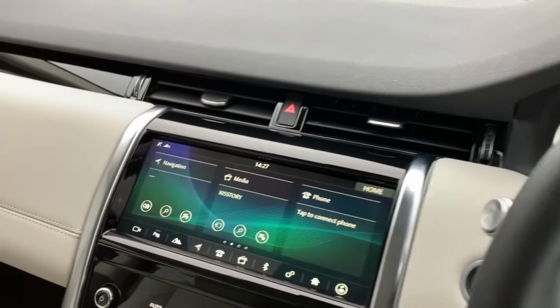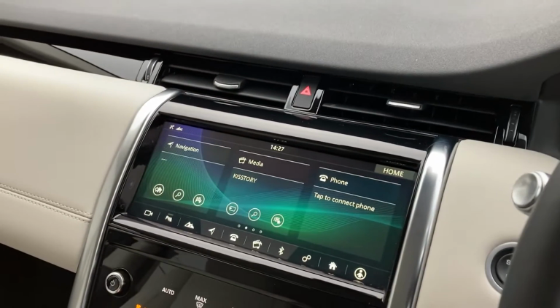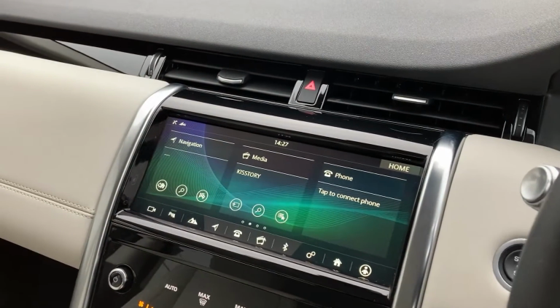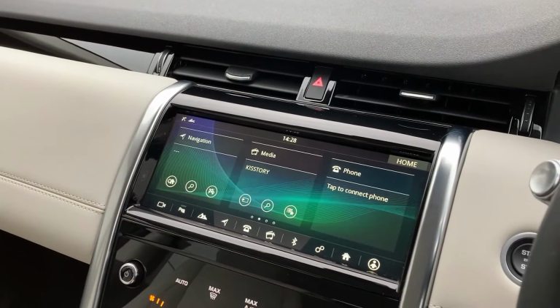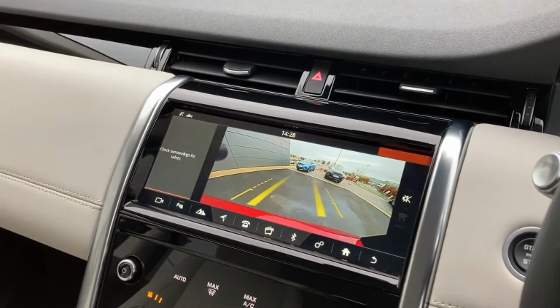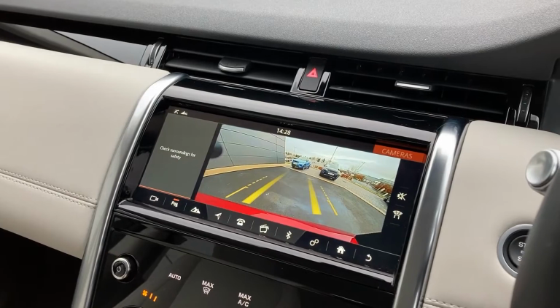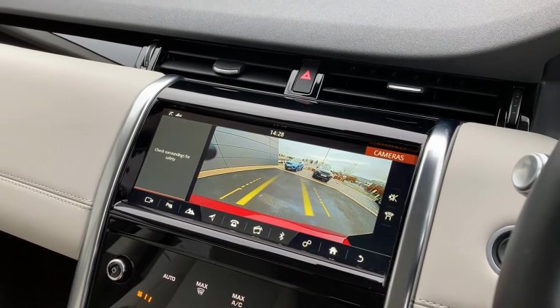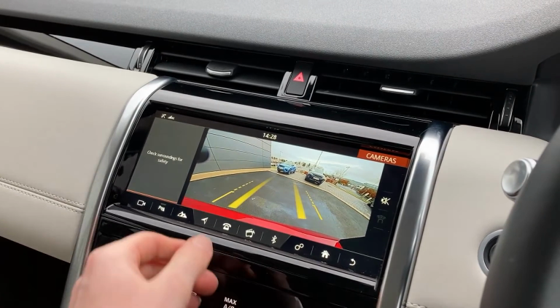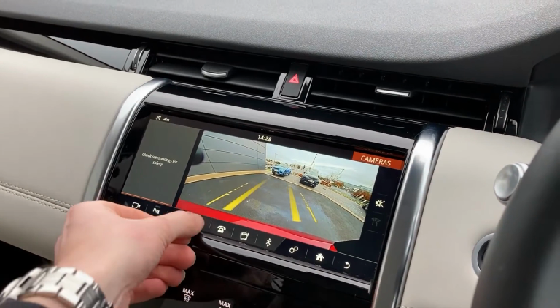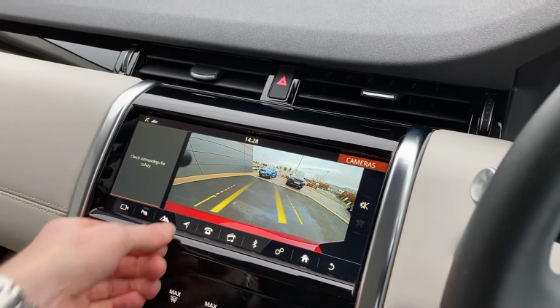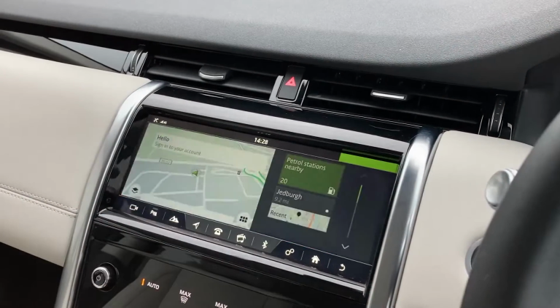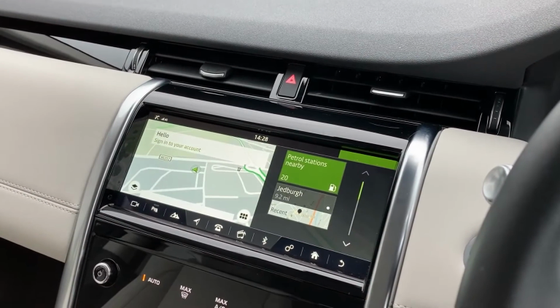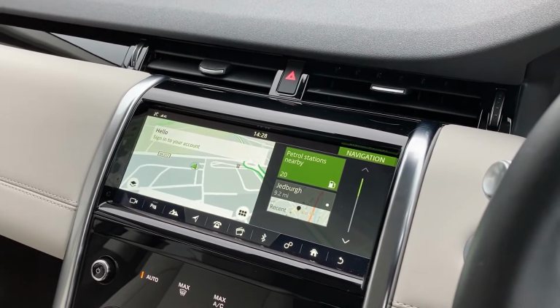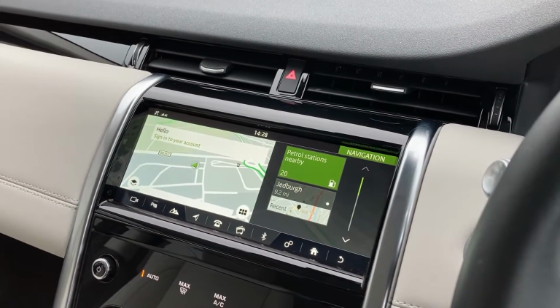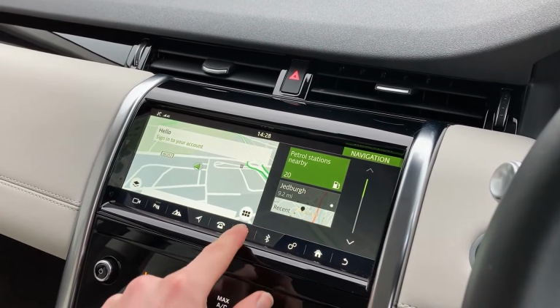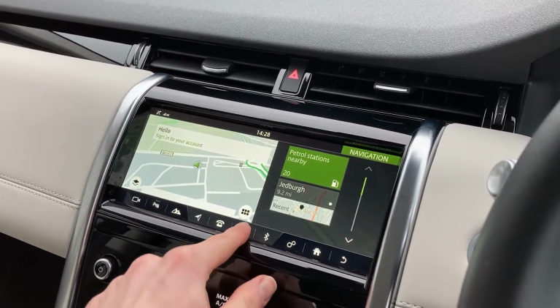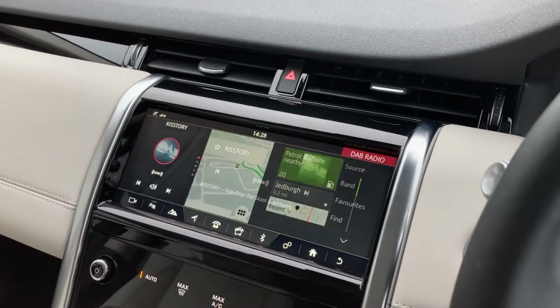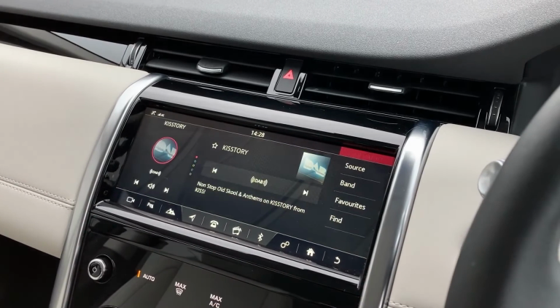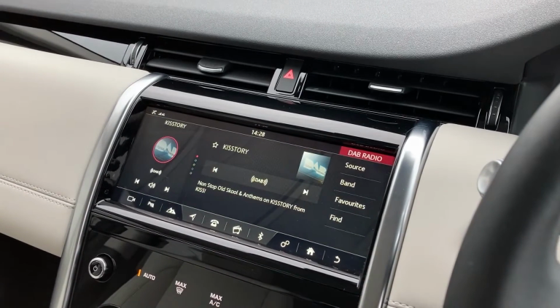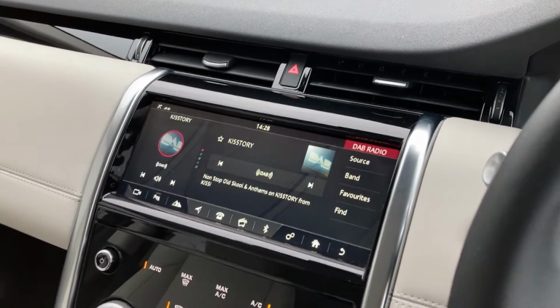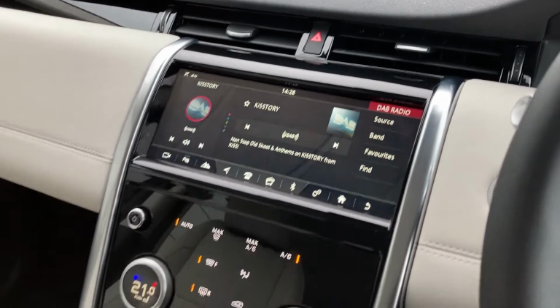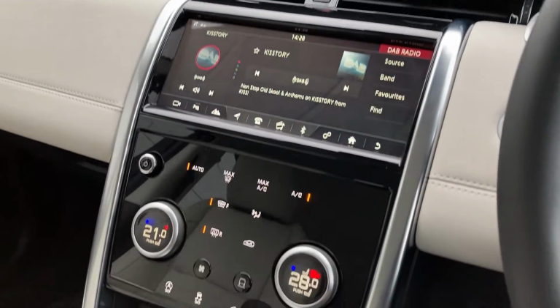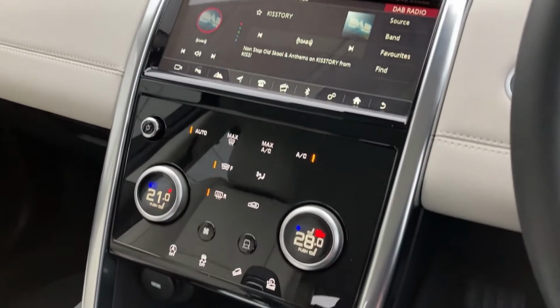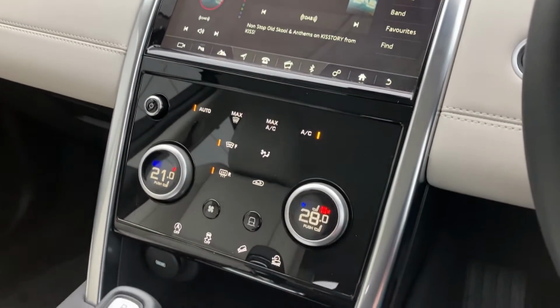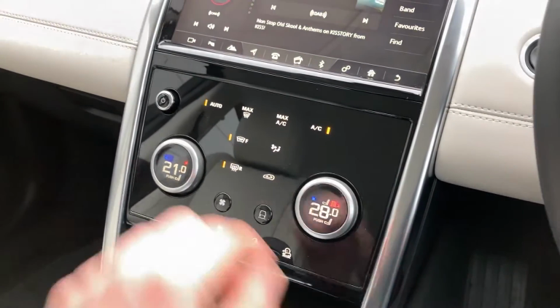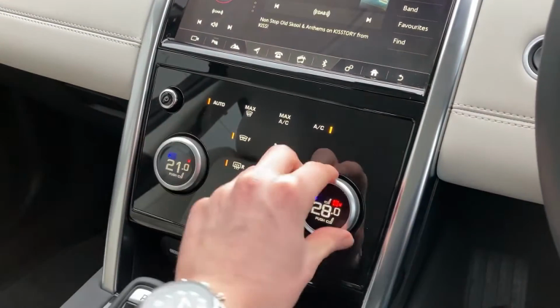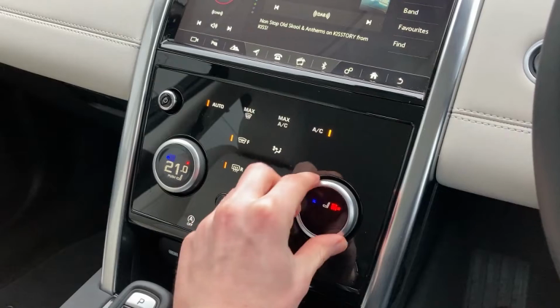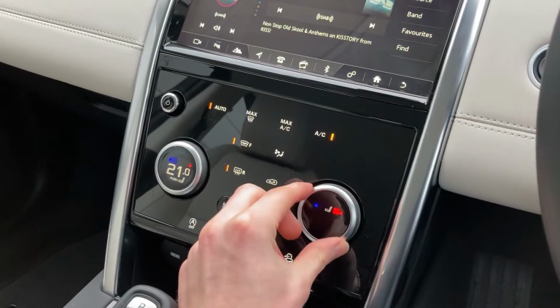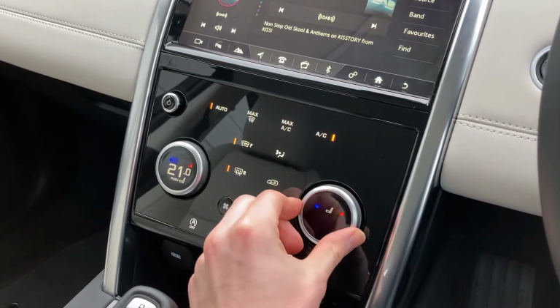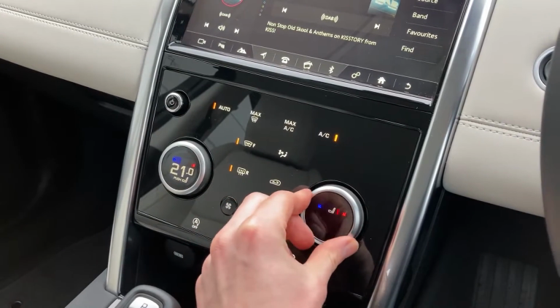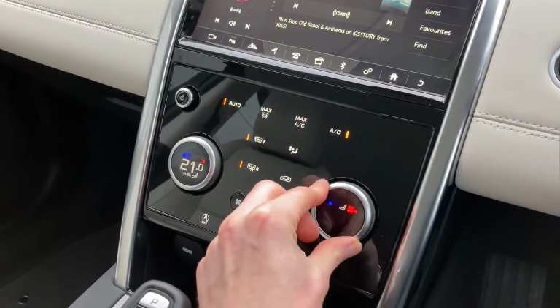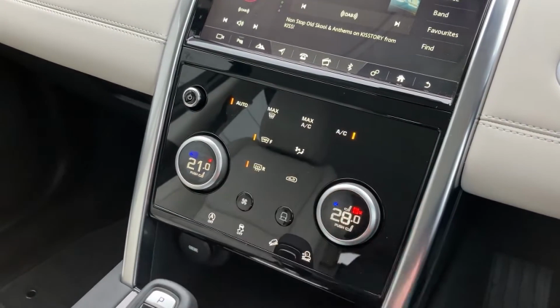Coming to the 10-inch touch display we have the rear camera, satellite navigation, and DAB radio. As we come down to the centre console we can see the dual-zone climate control and the heated seat dial.